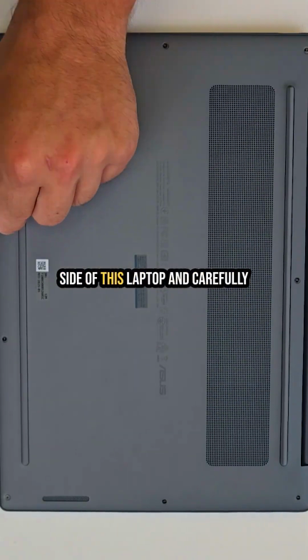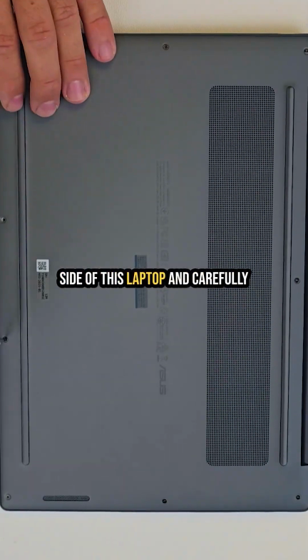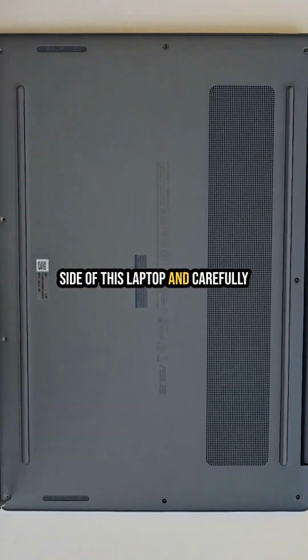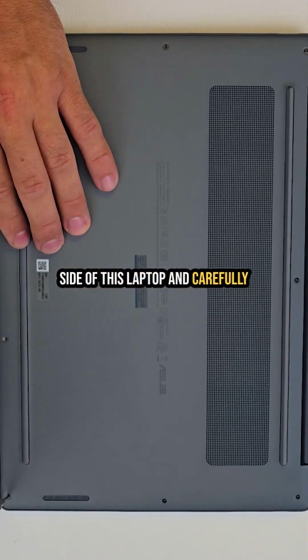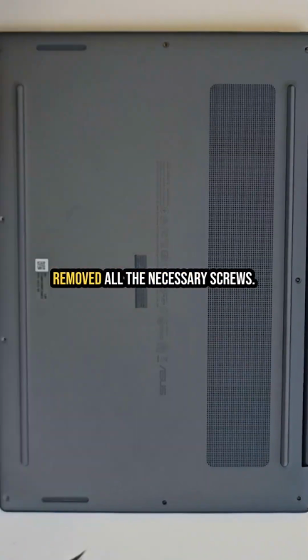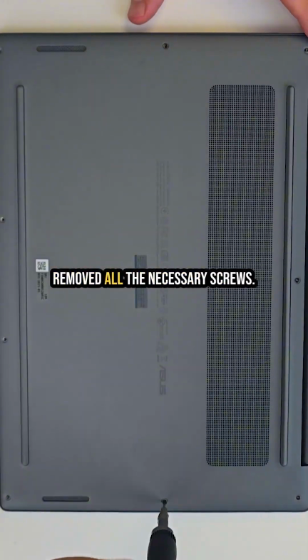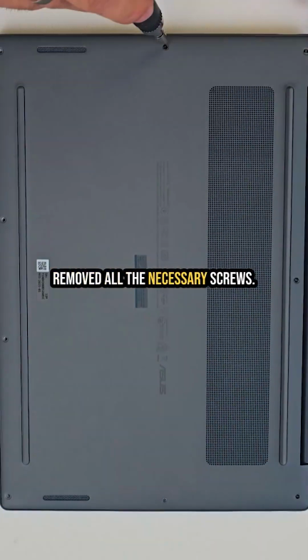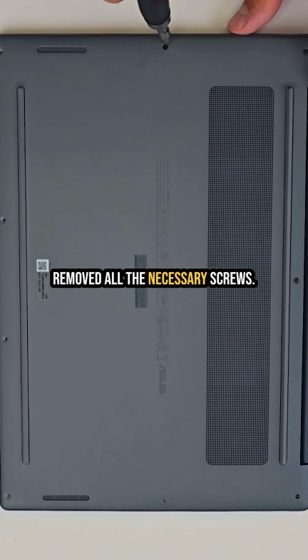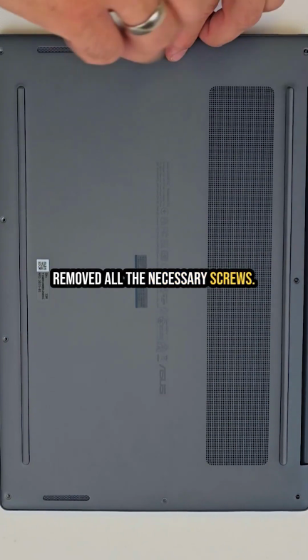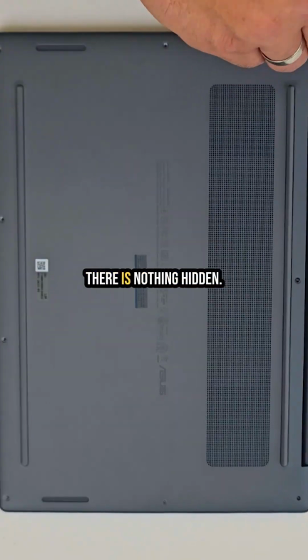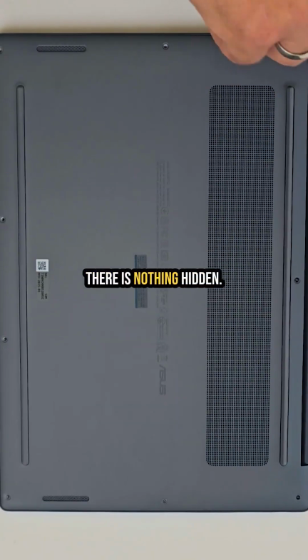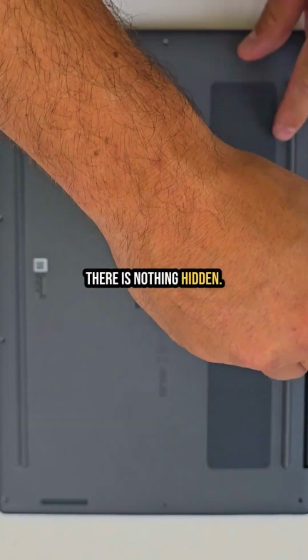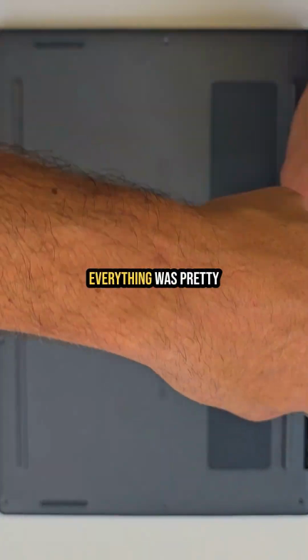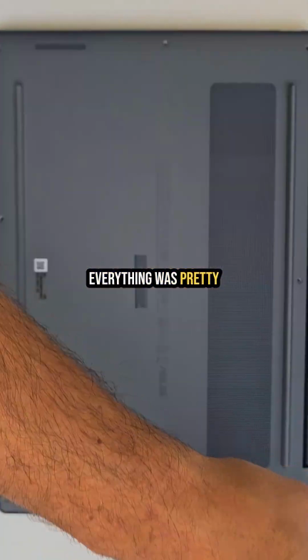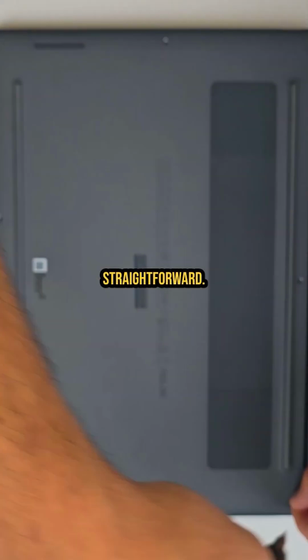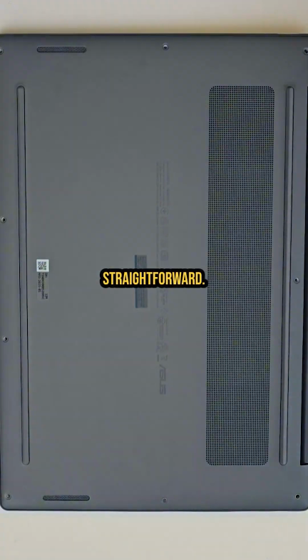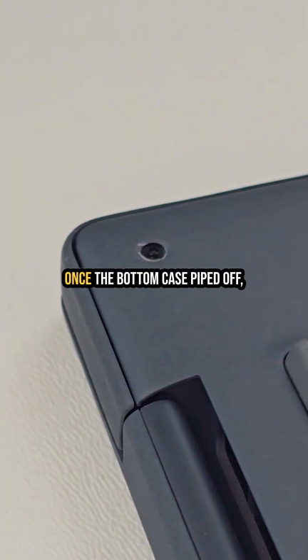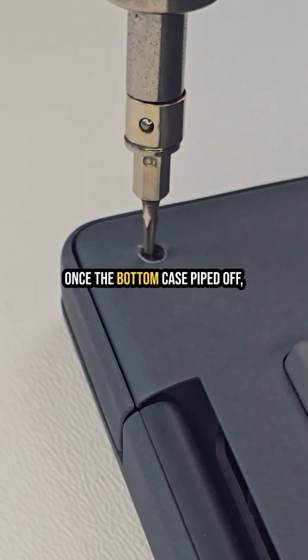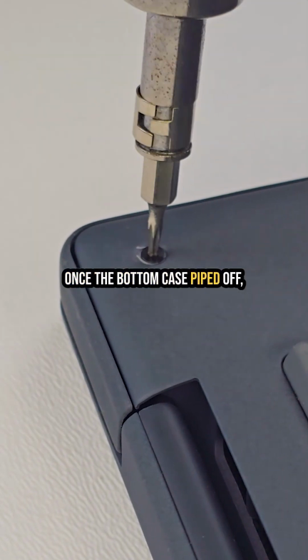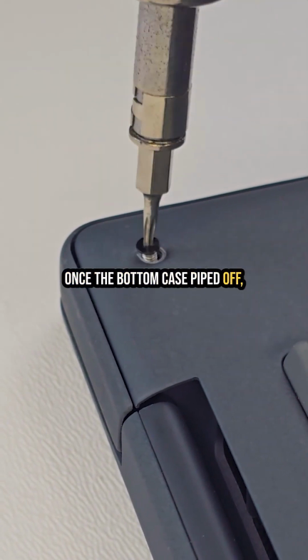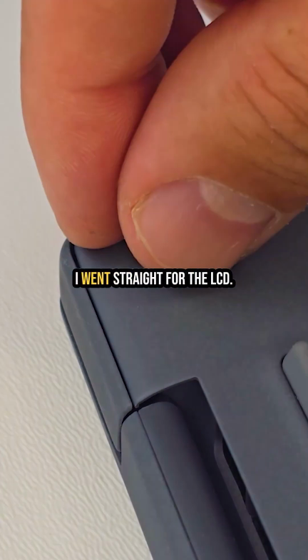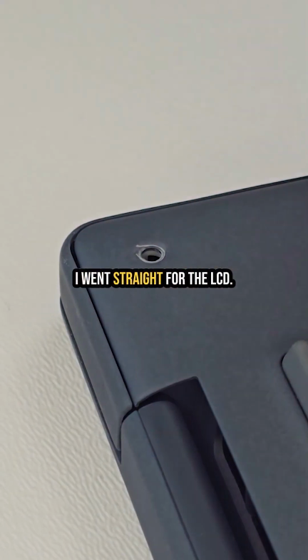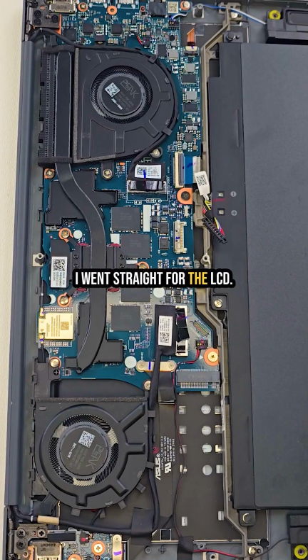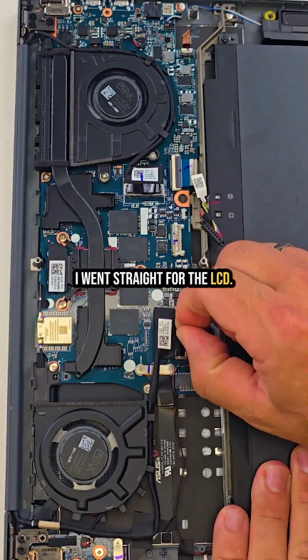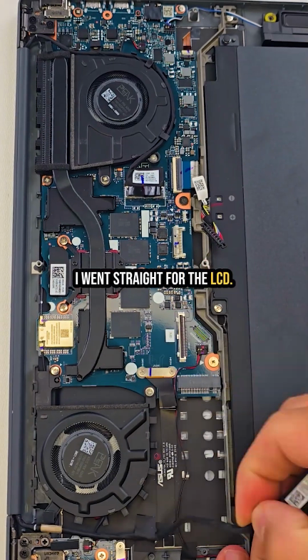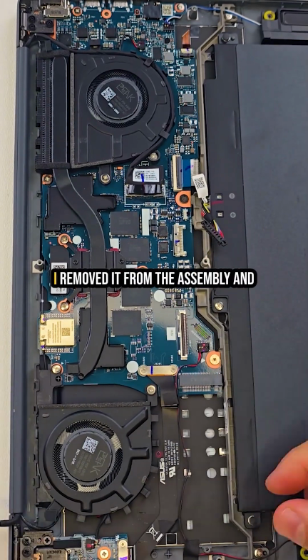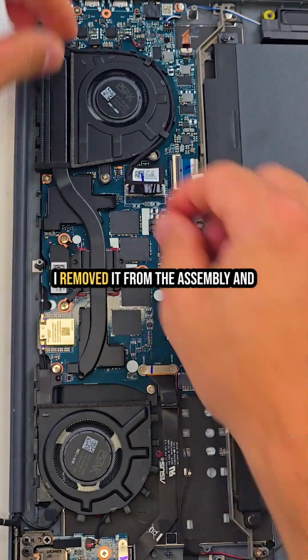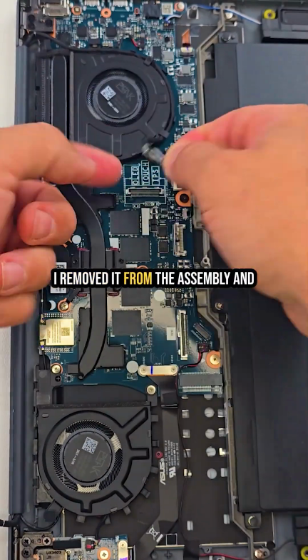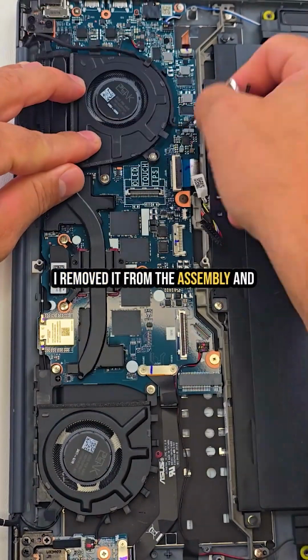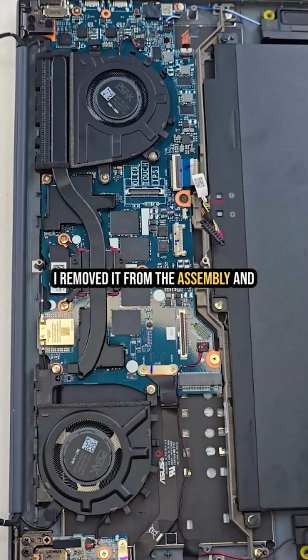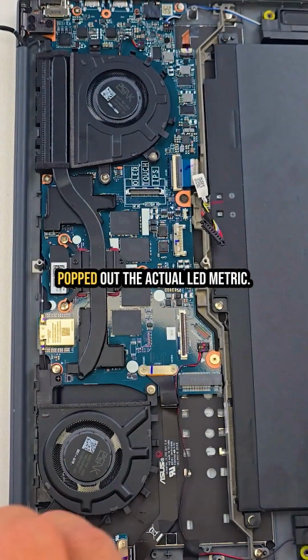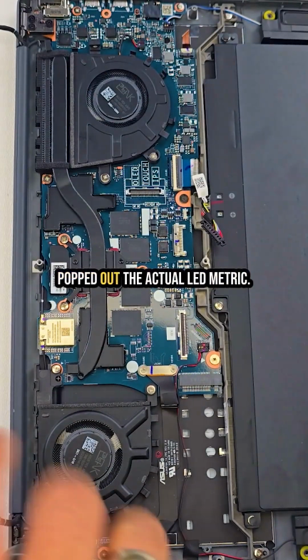As always, I started from the bottom side of the laptop and carefully removed all the necessary screws. There is nothing hidden — everything was pretty straightforward. Once the bottom case popped off, I went straight for the LCD screen and removed it from the assembly.